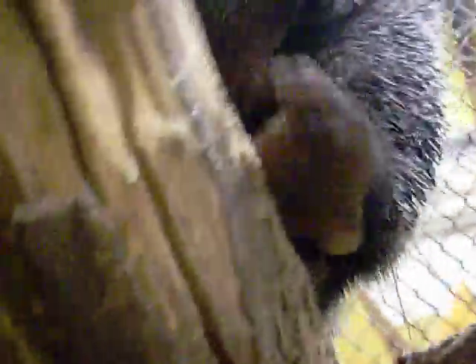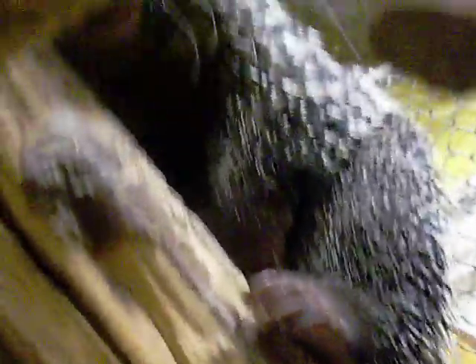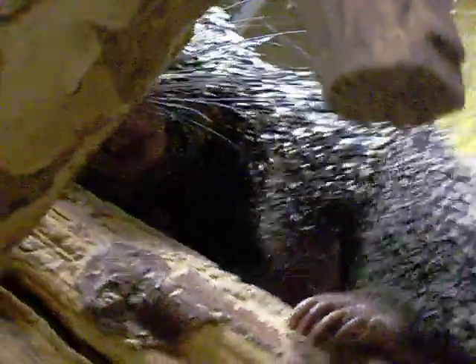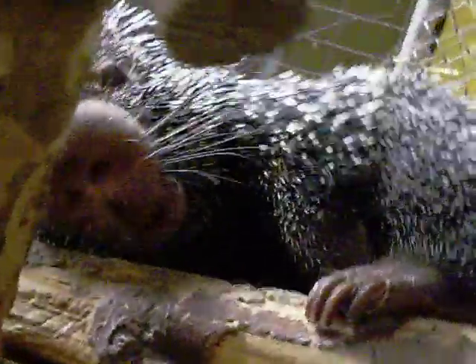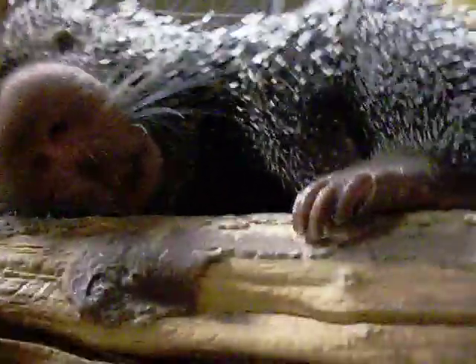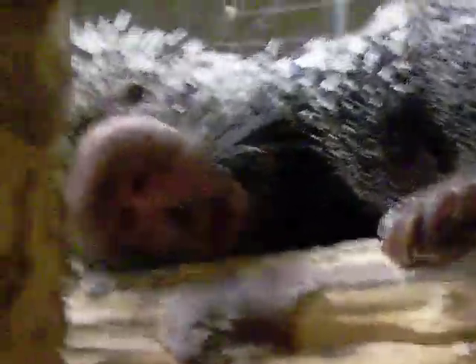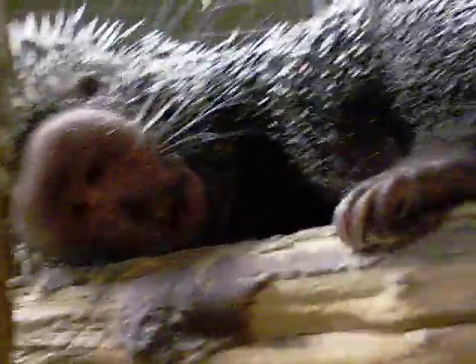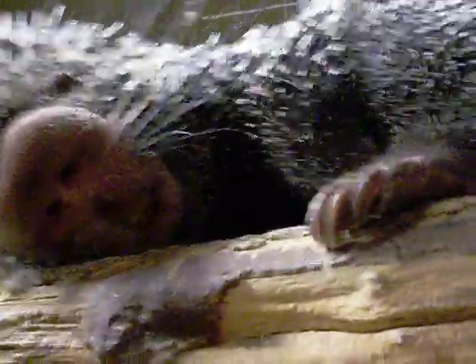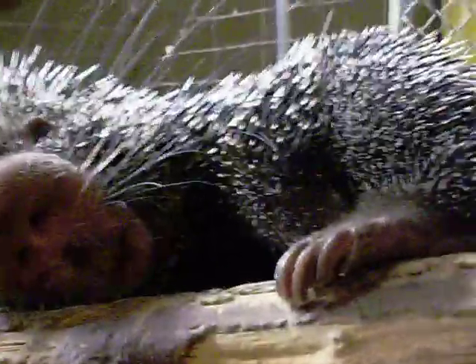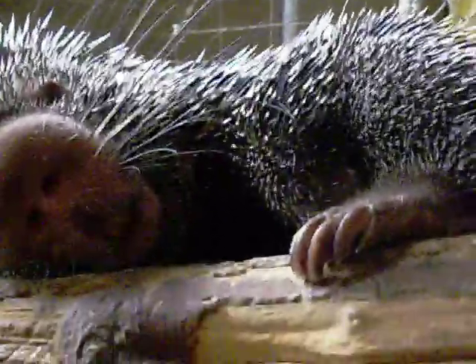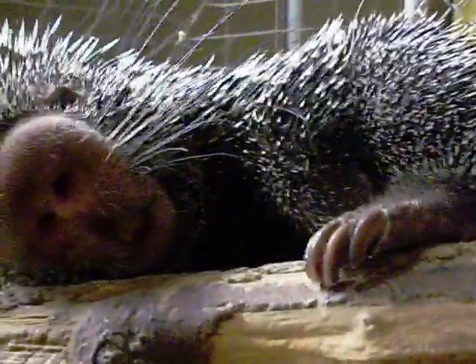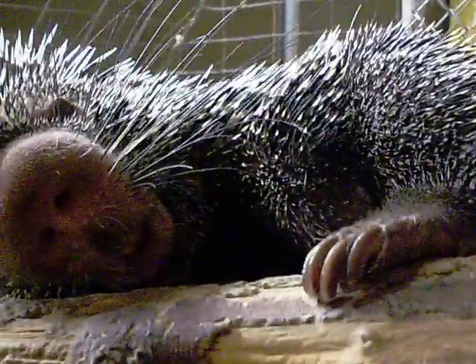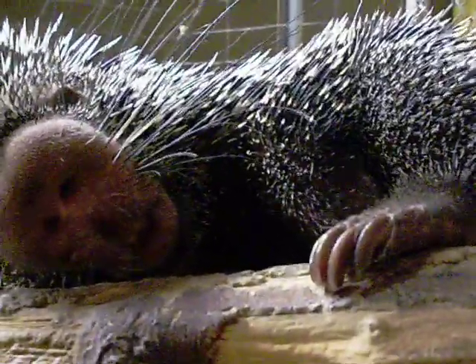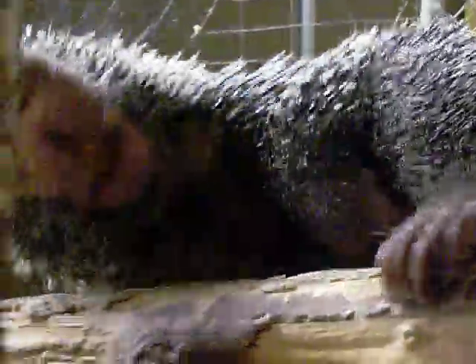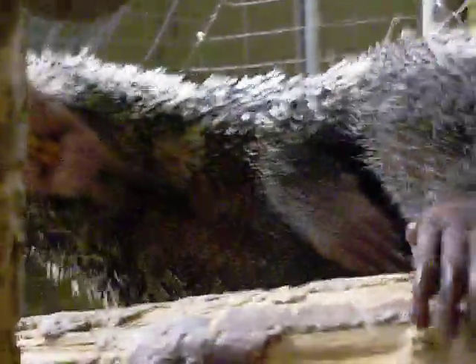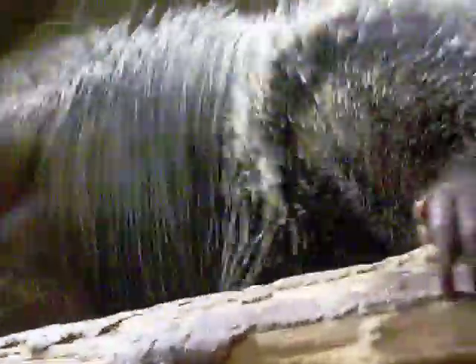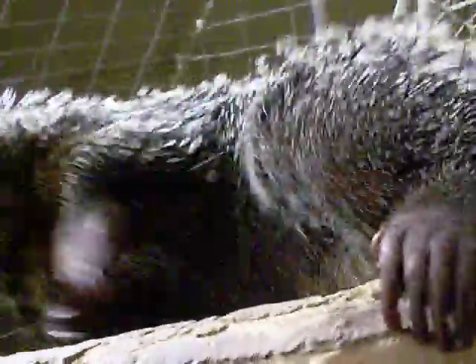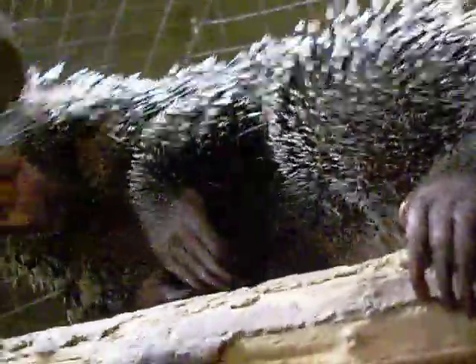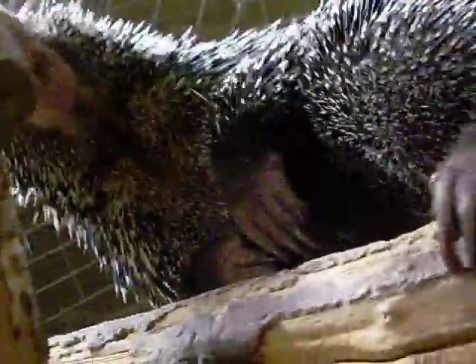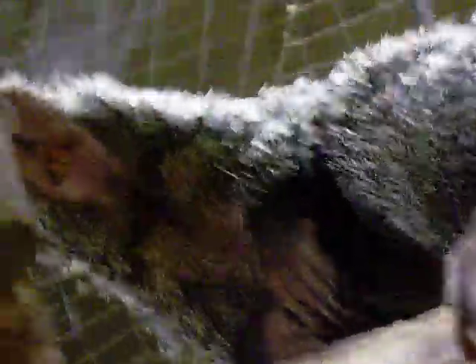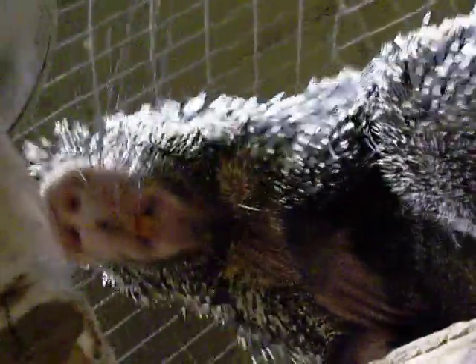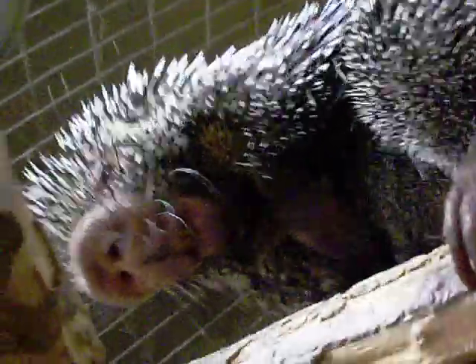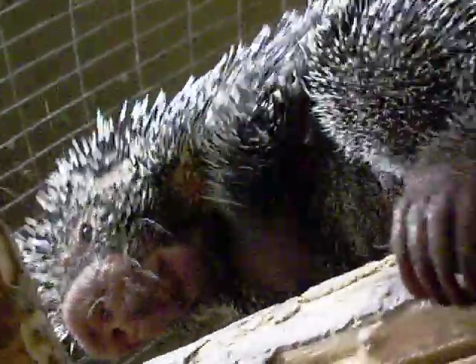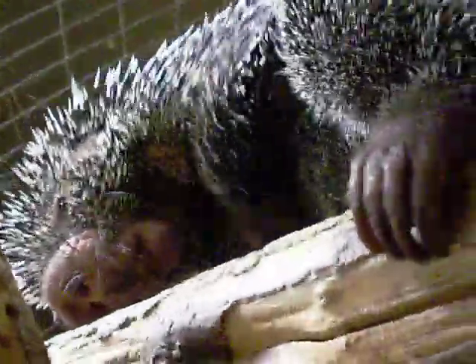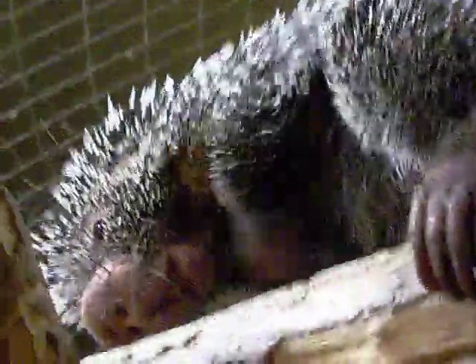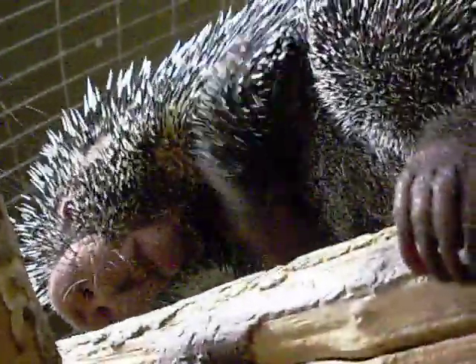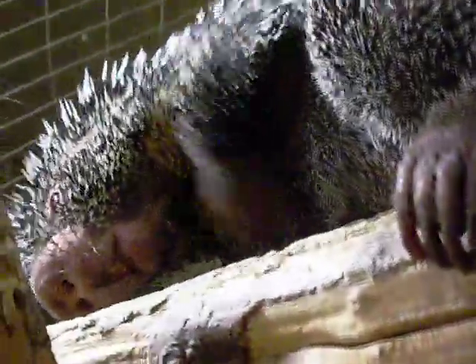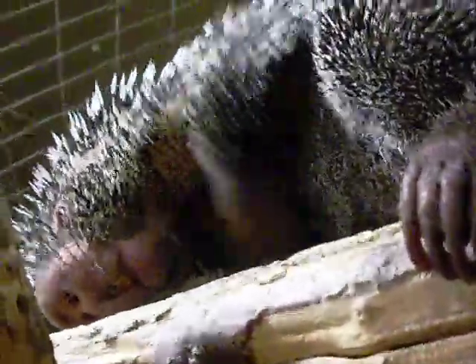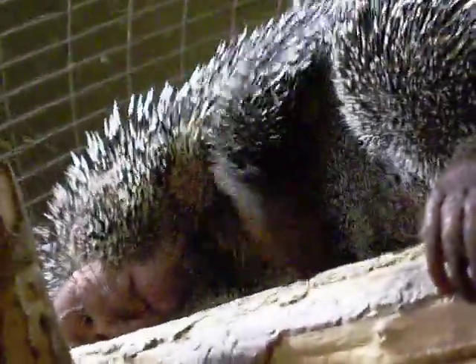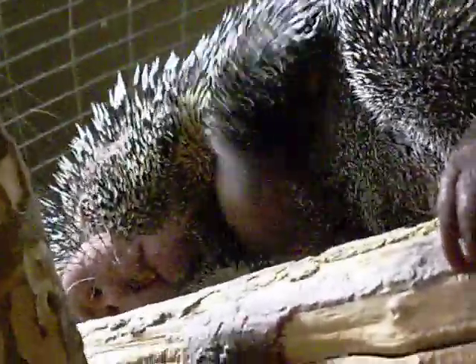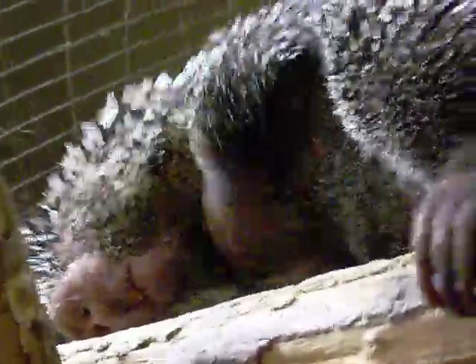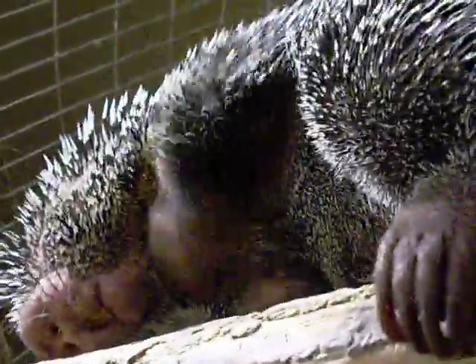Porcupines don't actually shoot their quills like popular belief. They'll back up into their predators to get them stuck into their skin. When these guys are born, they actually have bright orange fur and they'll grow into these dark black and gray quills after about a week.